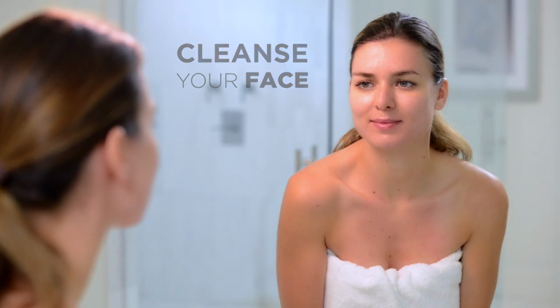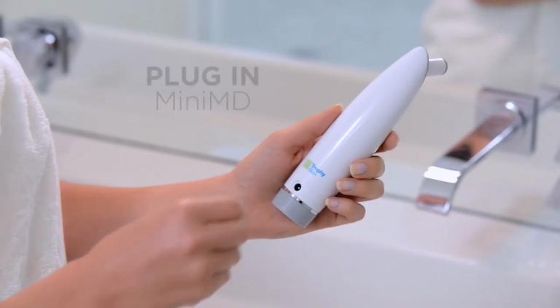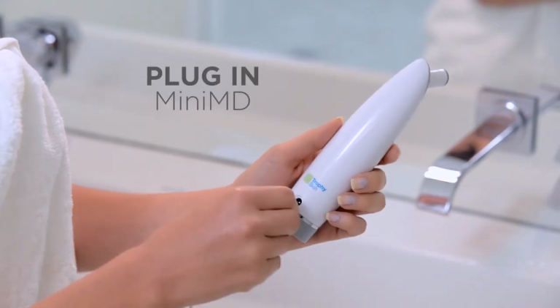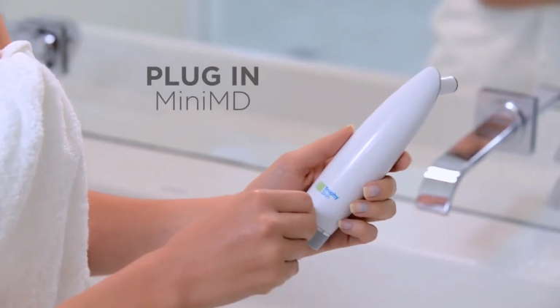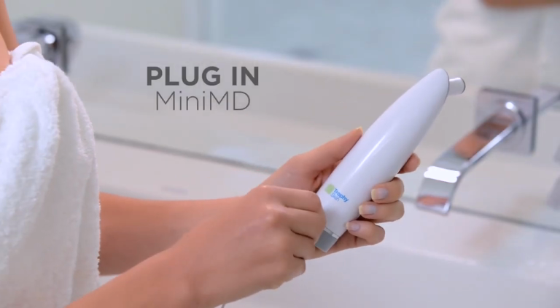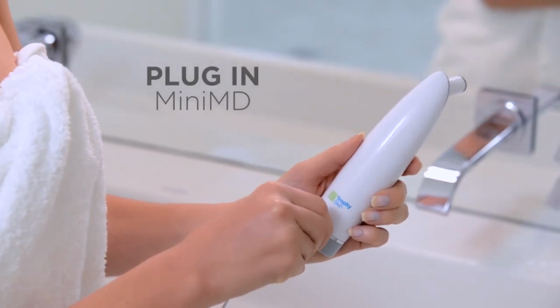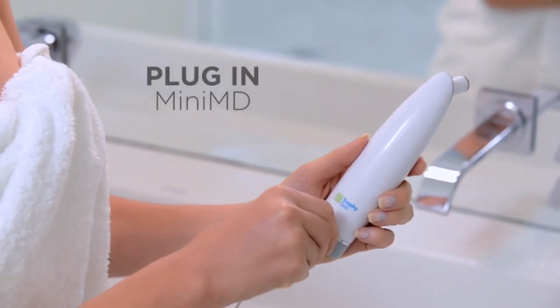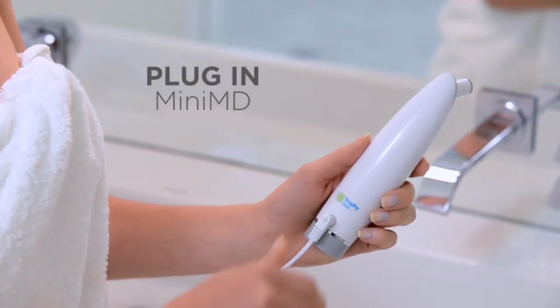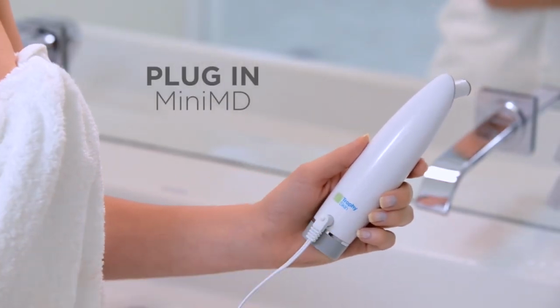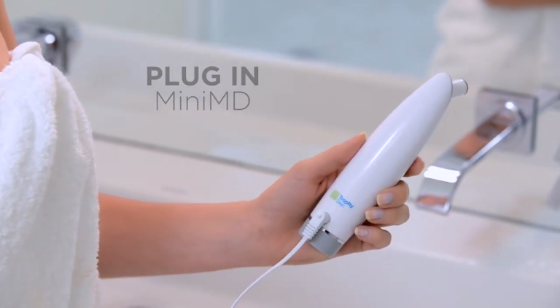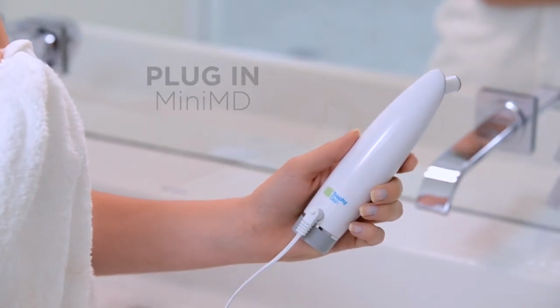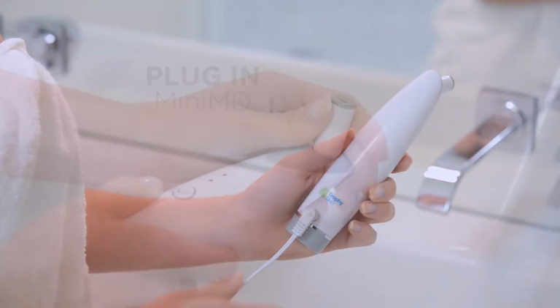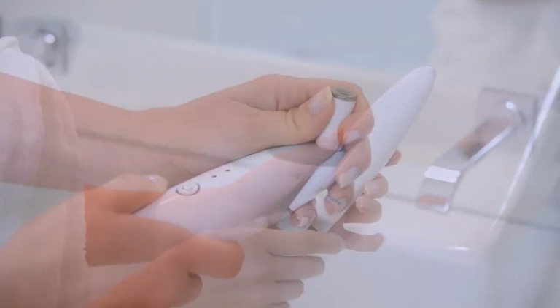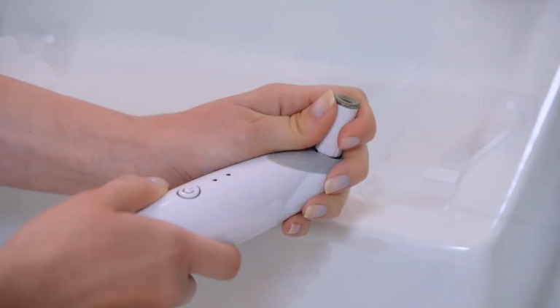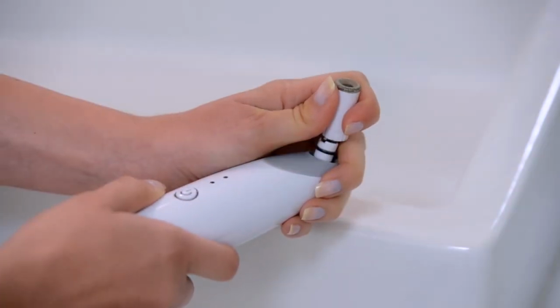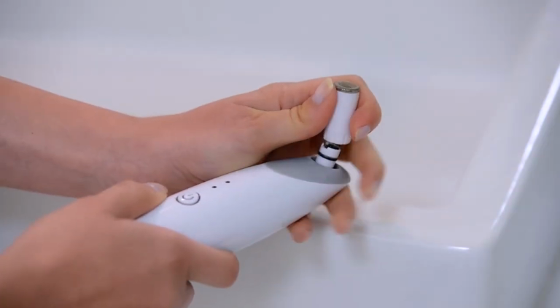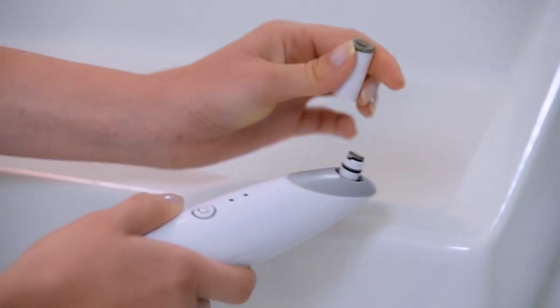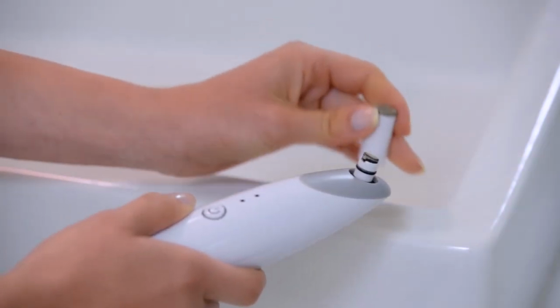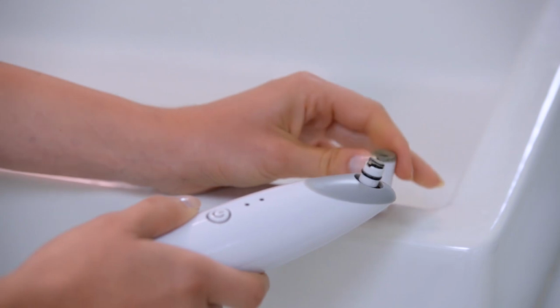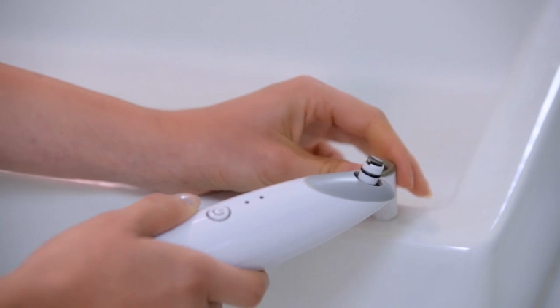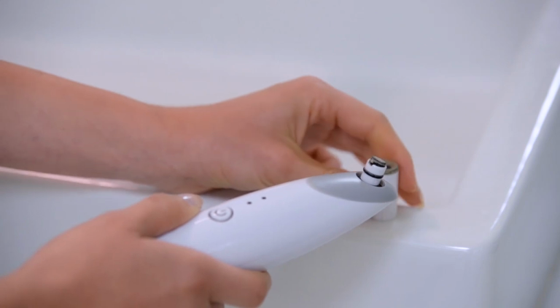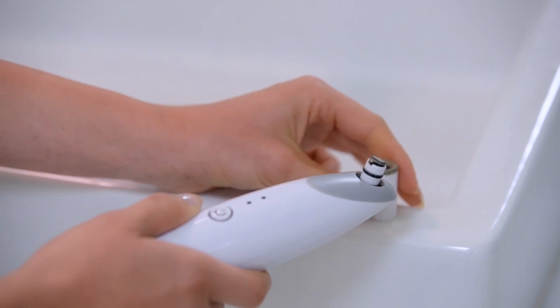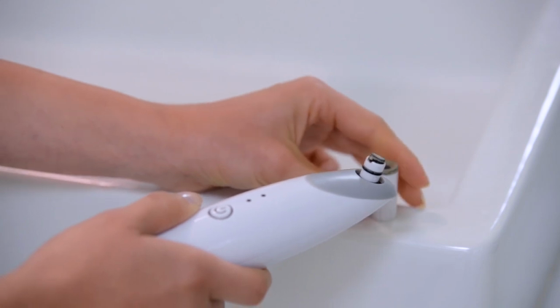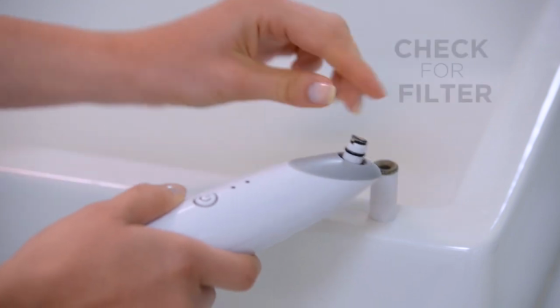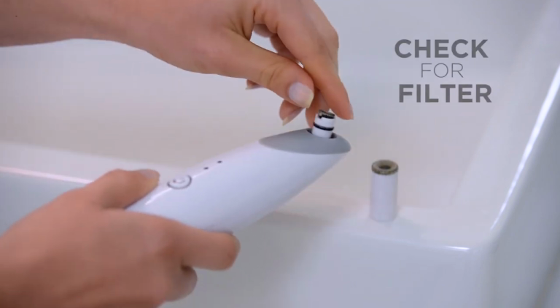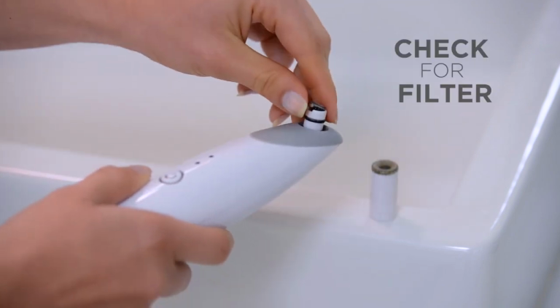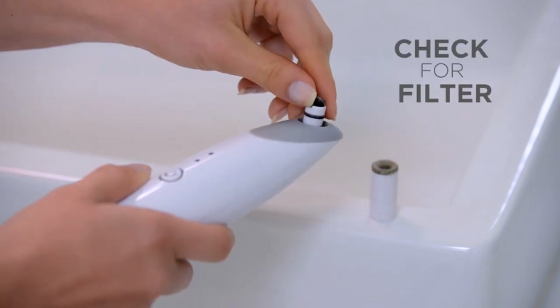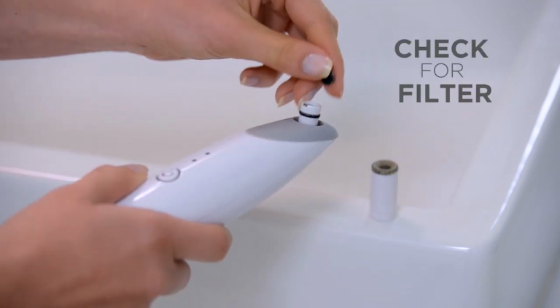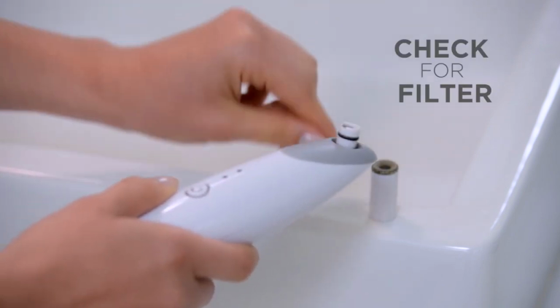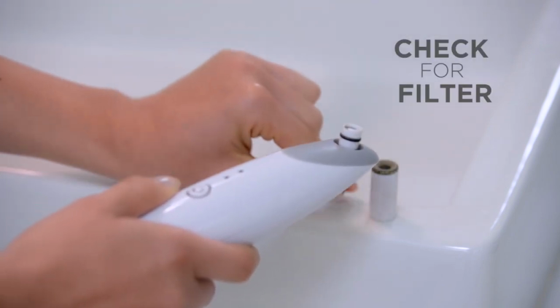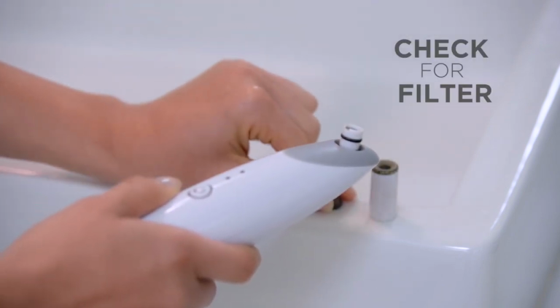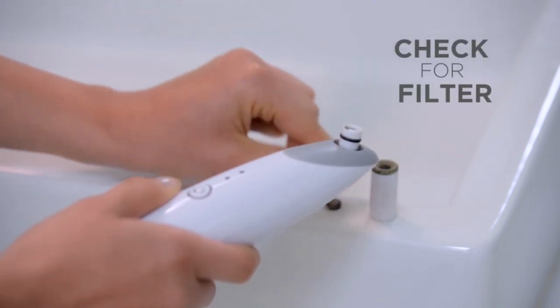Now plug the cord at the back of the MiniMD. Gently remove the diamond tip from the end of the product and check that a black wool filter is in place.